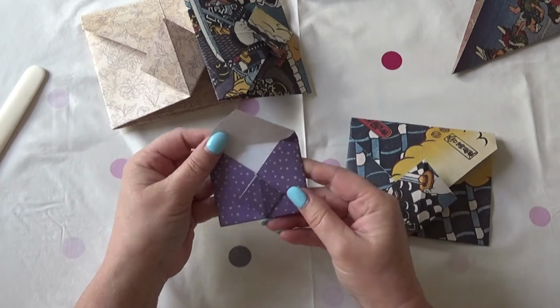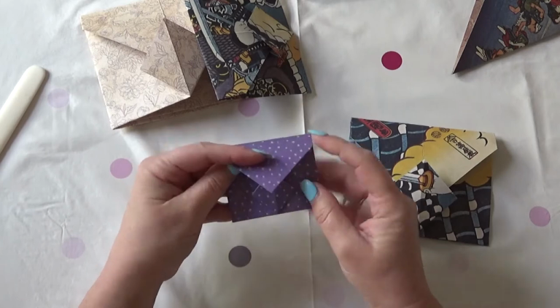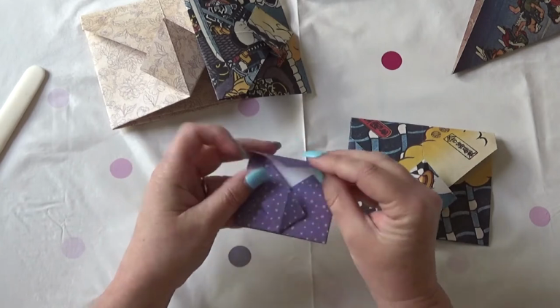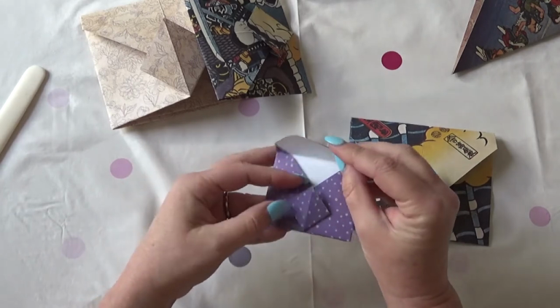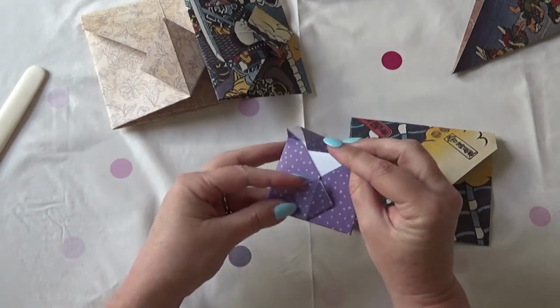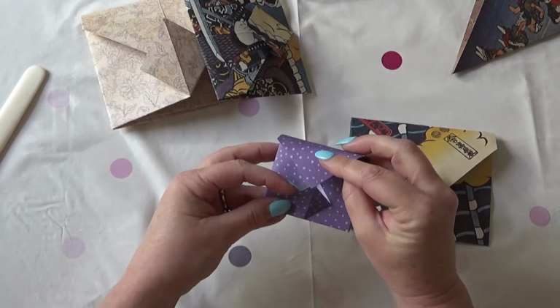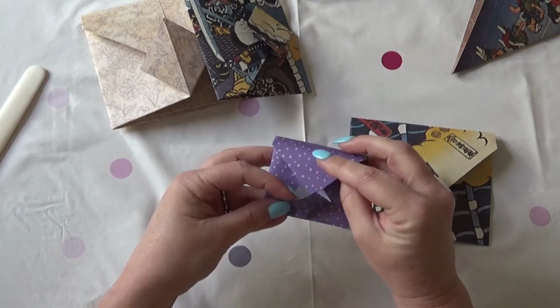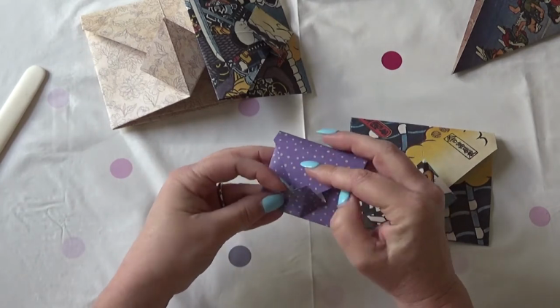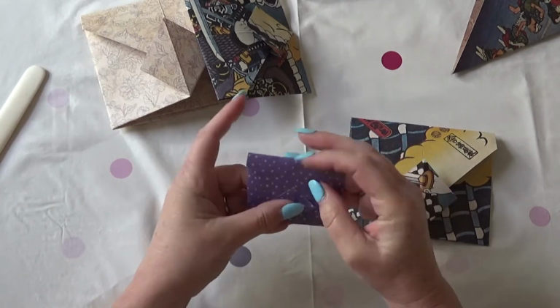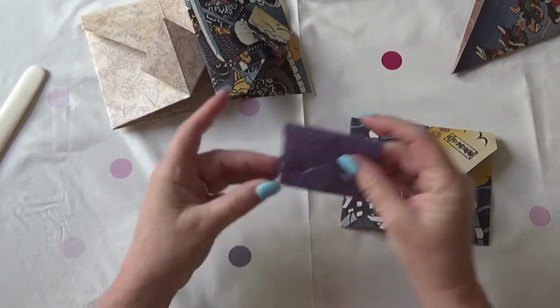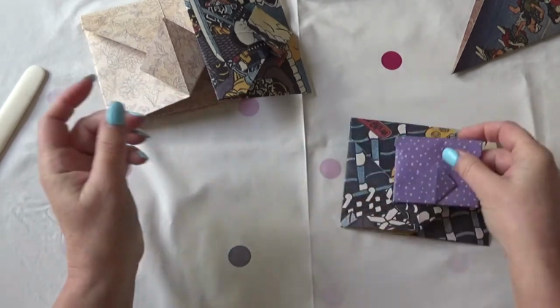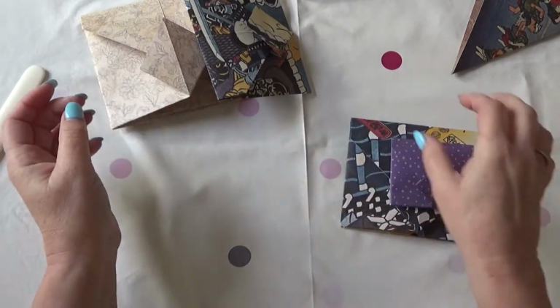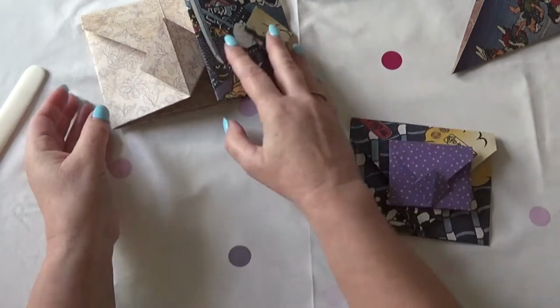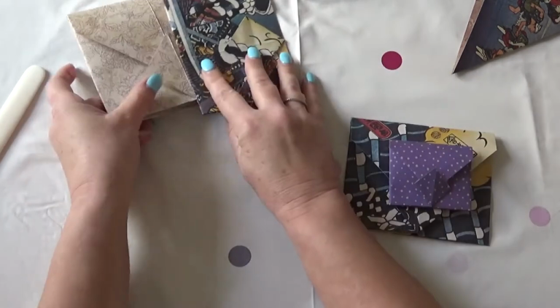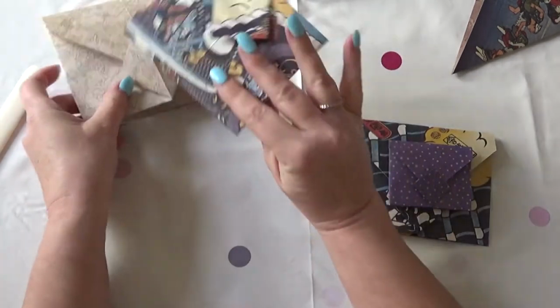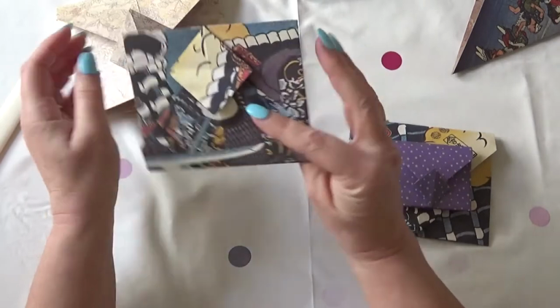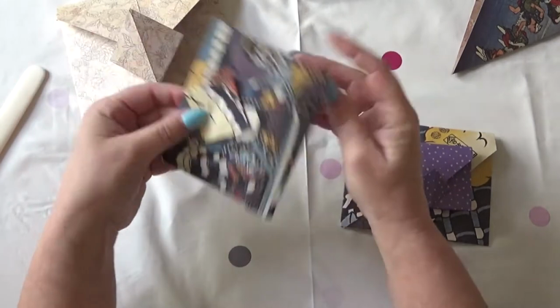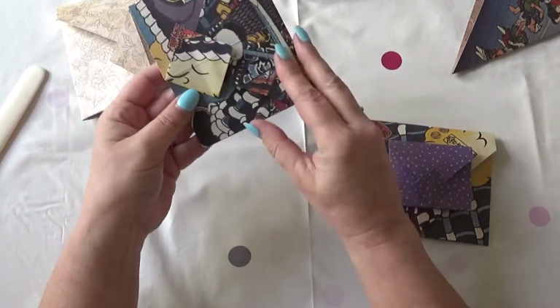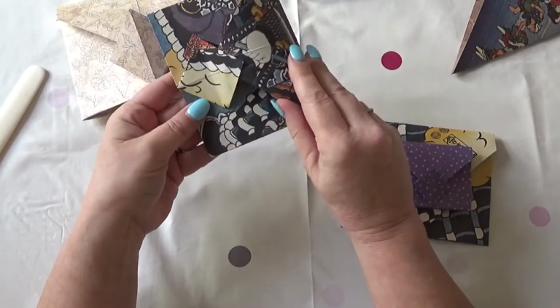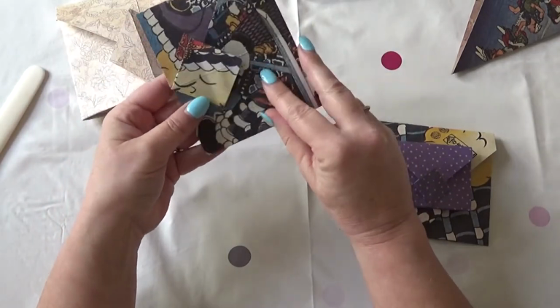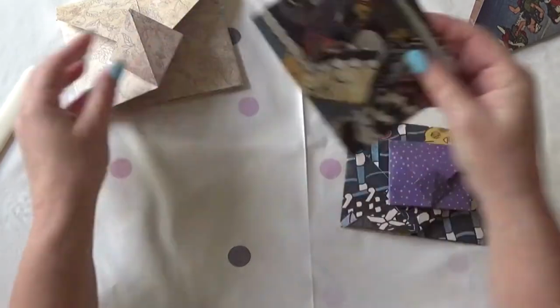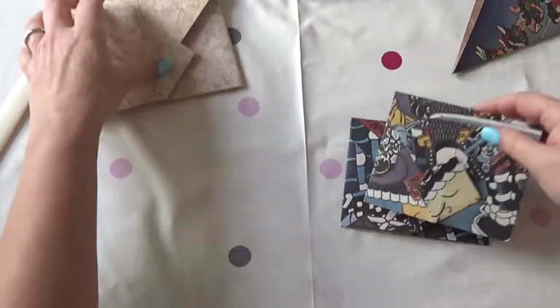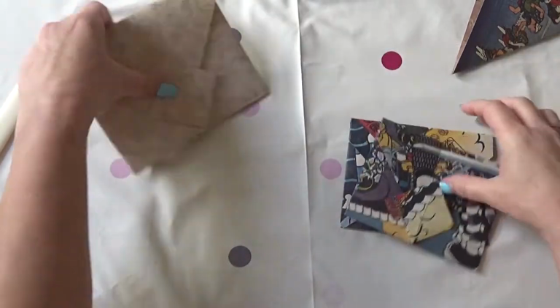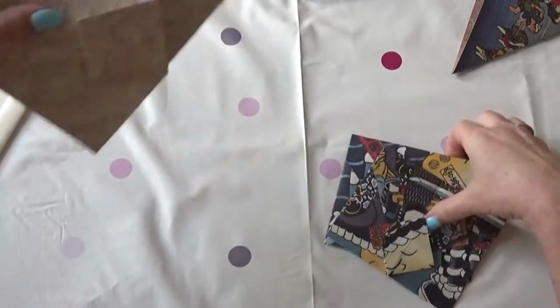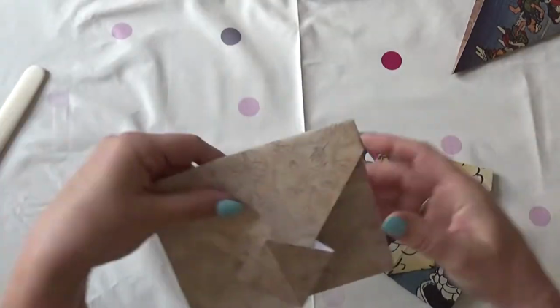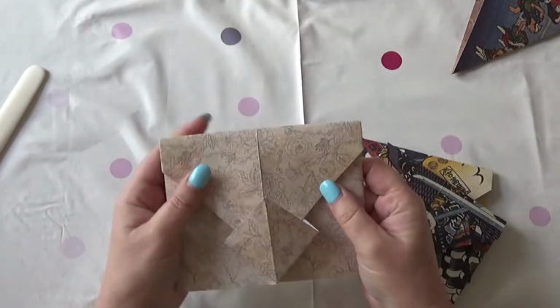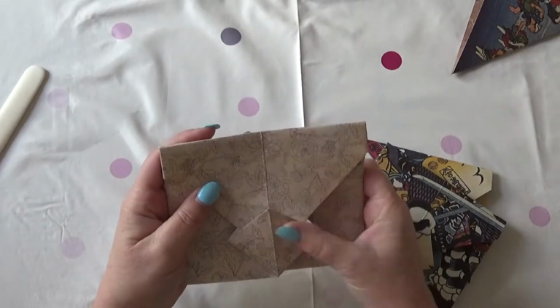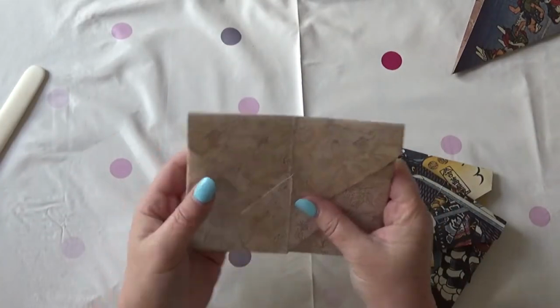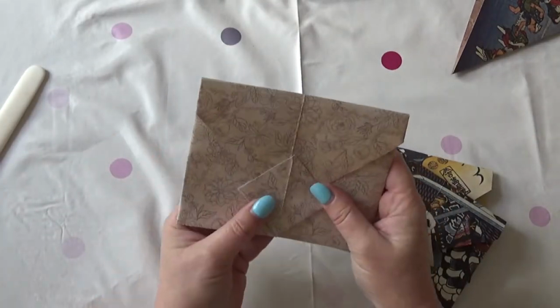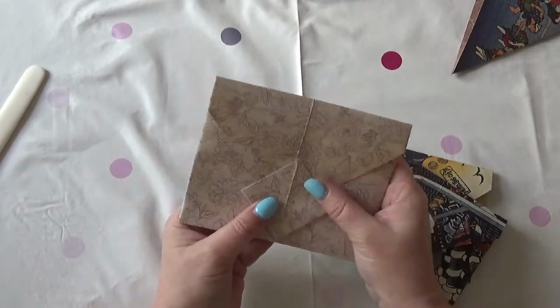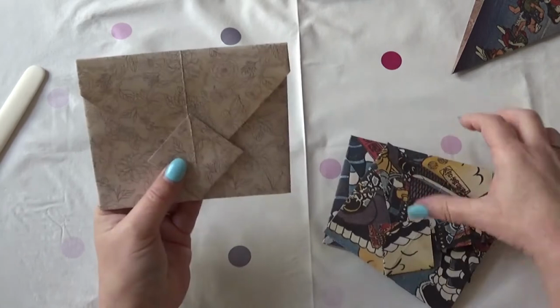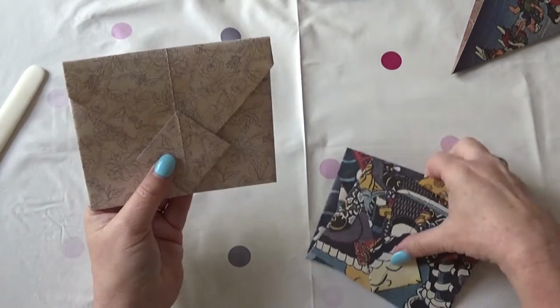You can do them any size you like. There's this teeny tiny one that'll be great in an art journal. I have two medium sized ones and I've got a larger one done with a 12 by 12 piece of paper.